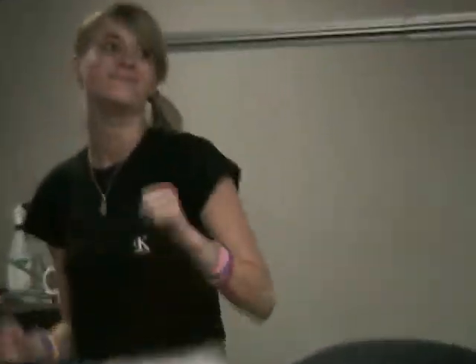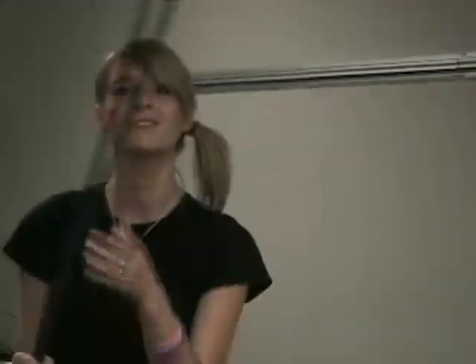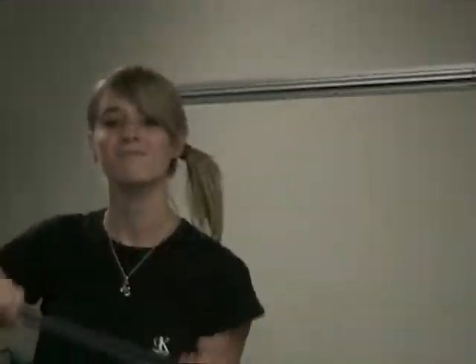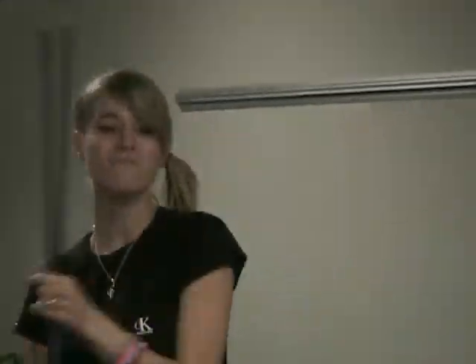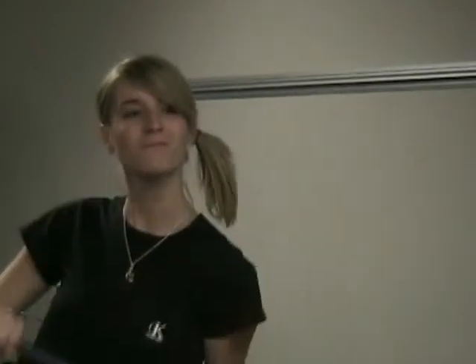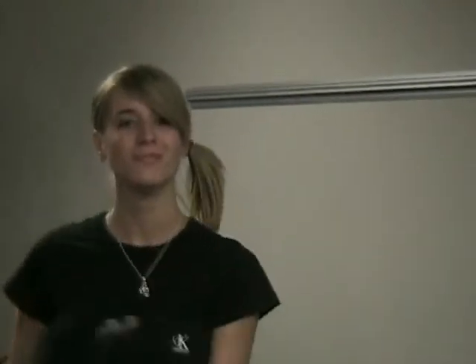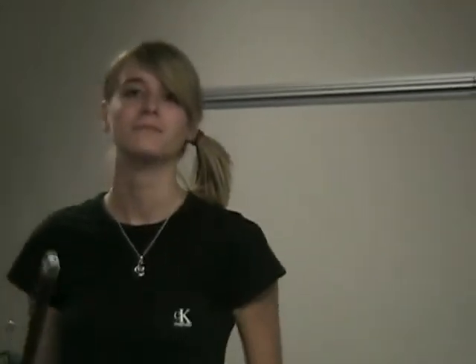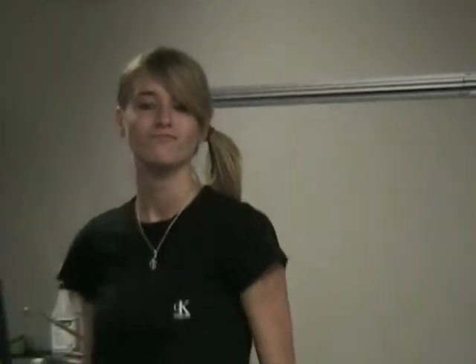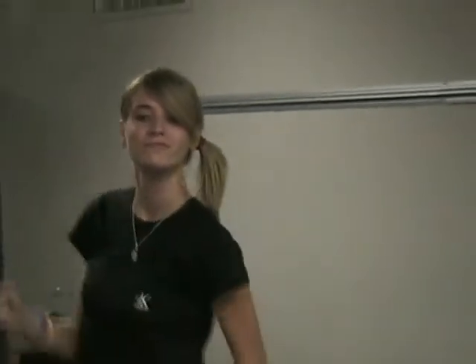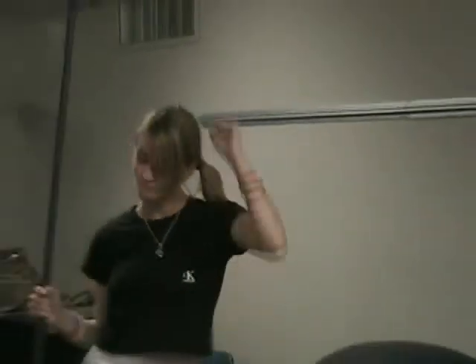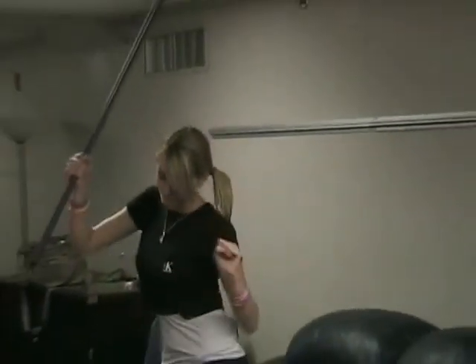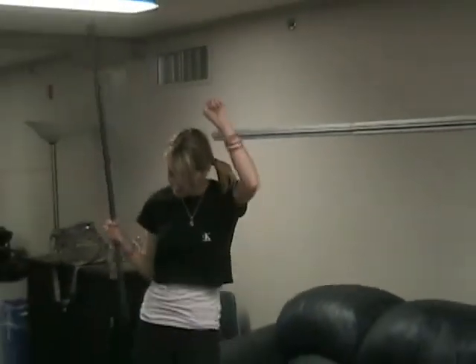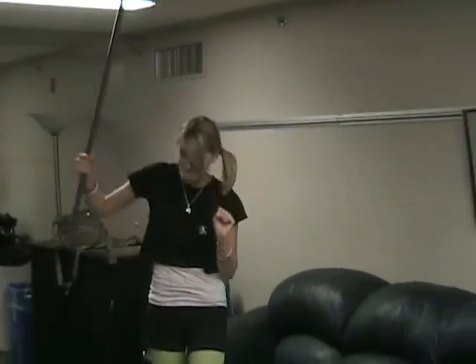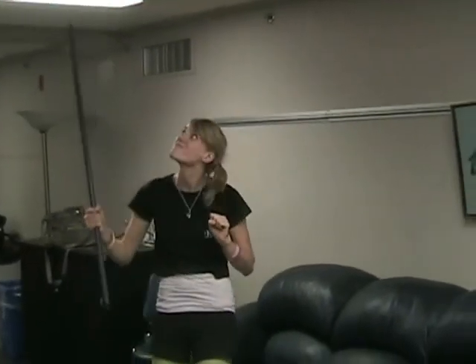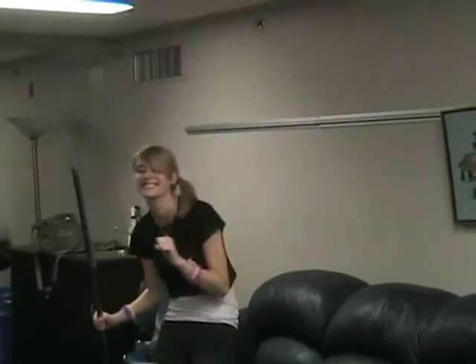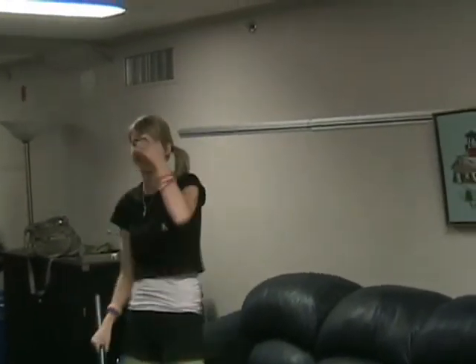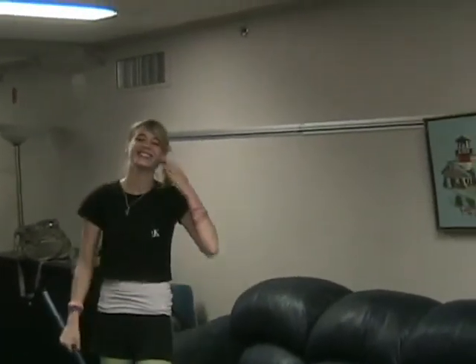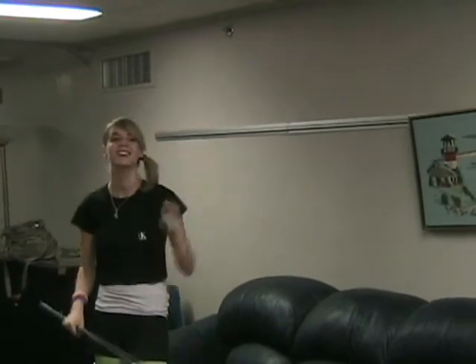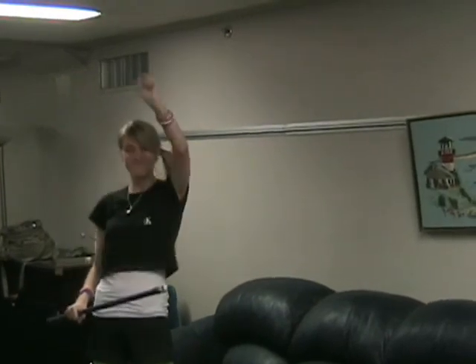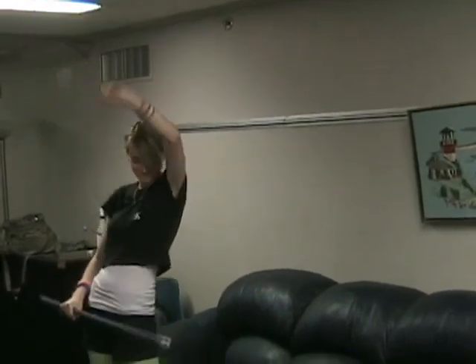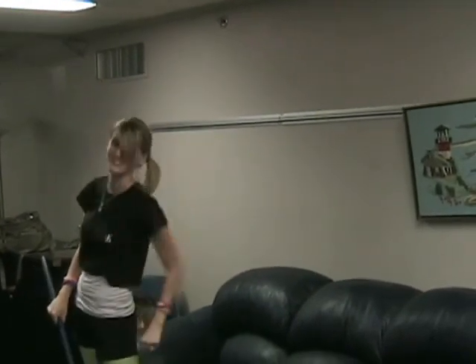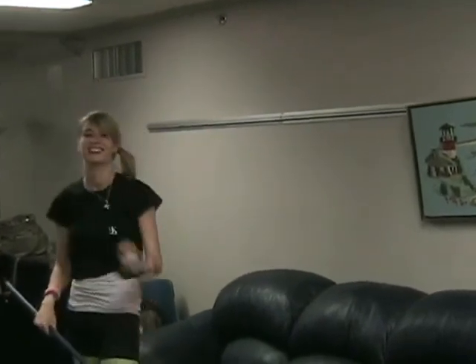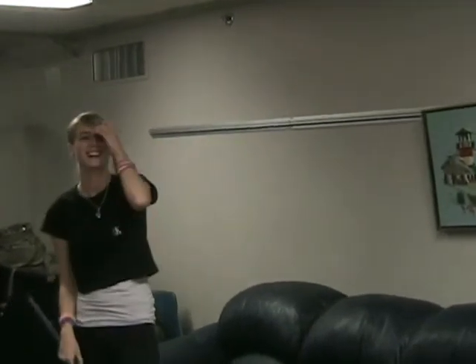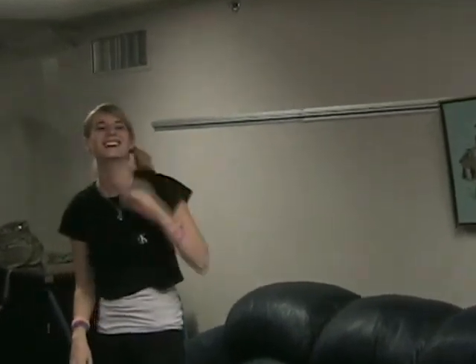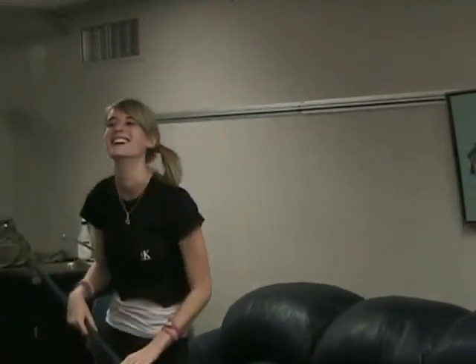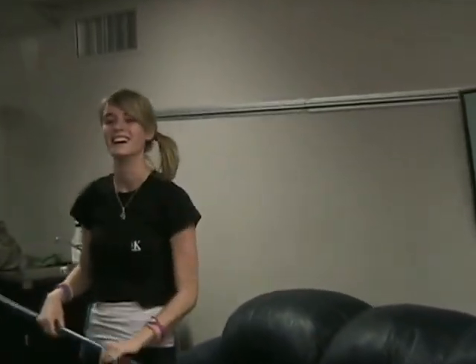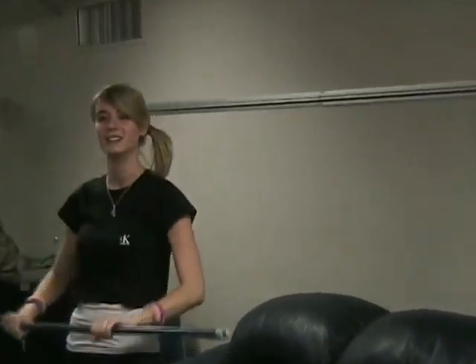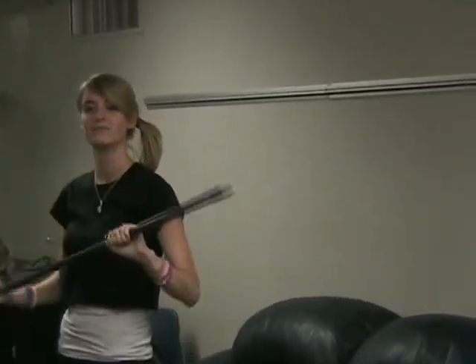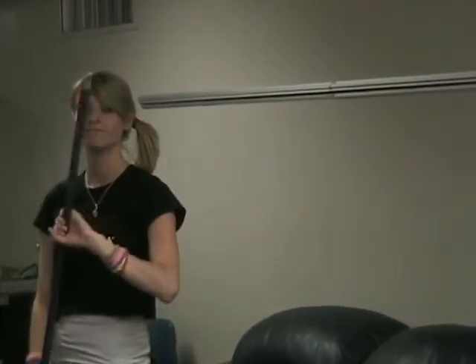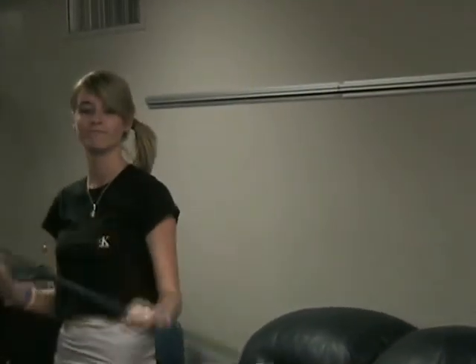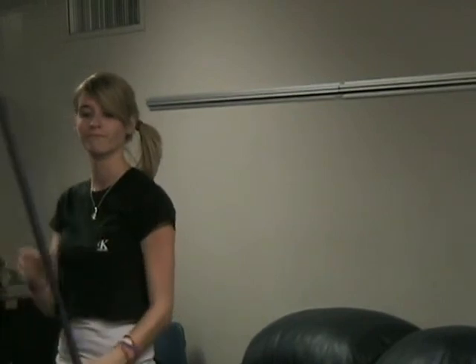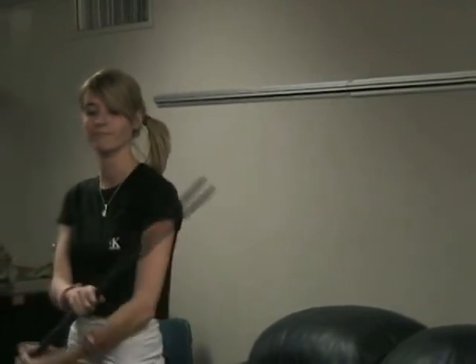To help us demonstrate today's exercise, as always, we have our Work It Out Warrior. Alright Warrior, are you ready? Alright, for this exercise, you're going to need a good, sturdy broomstick.